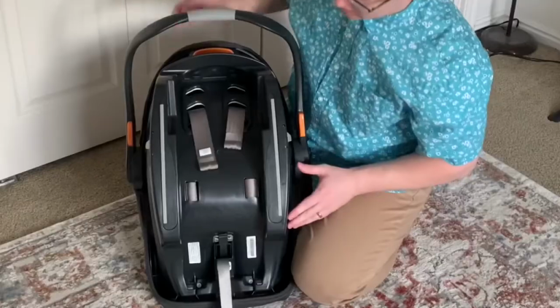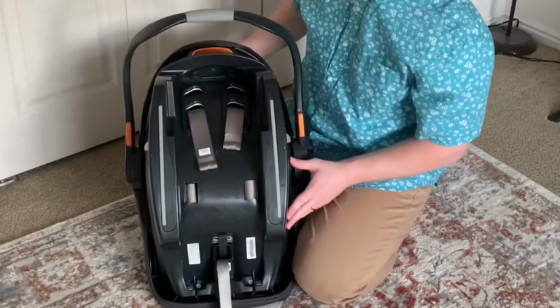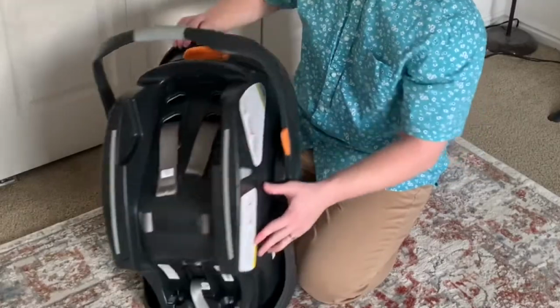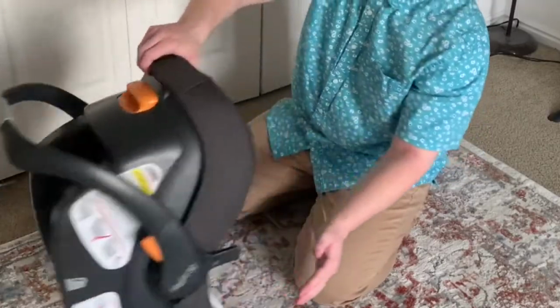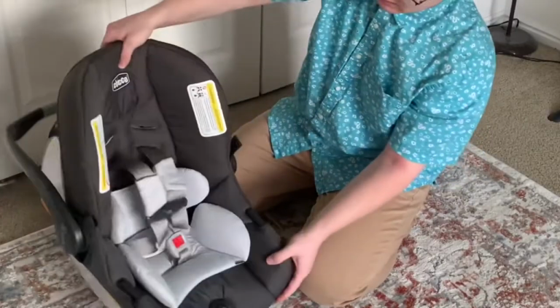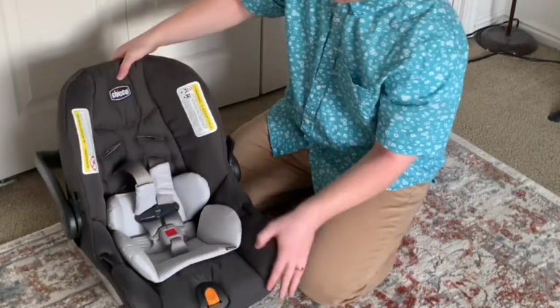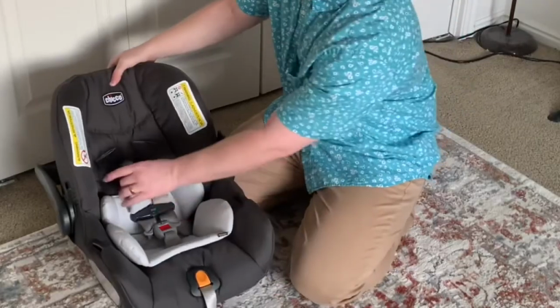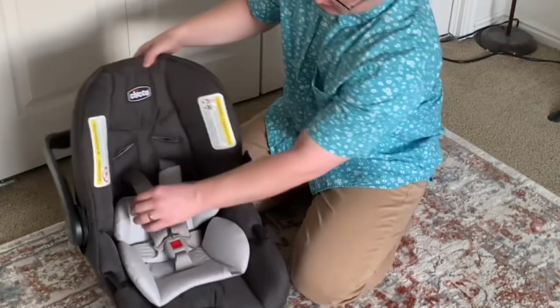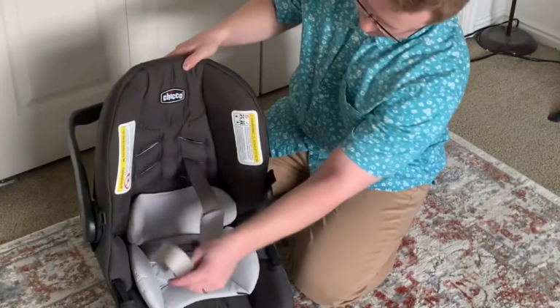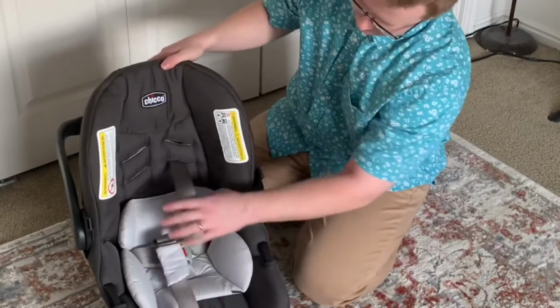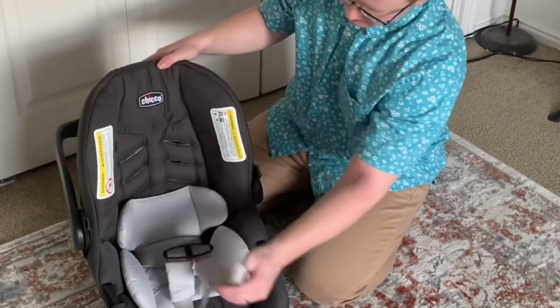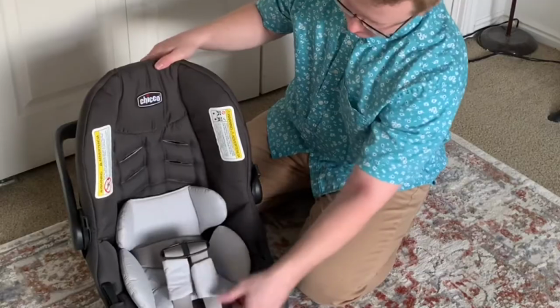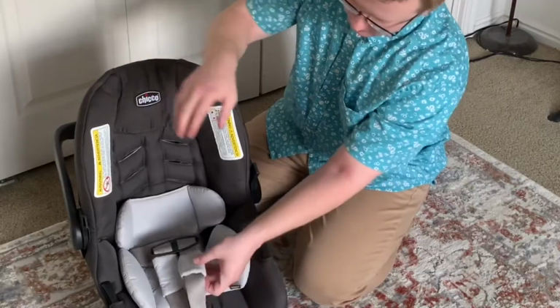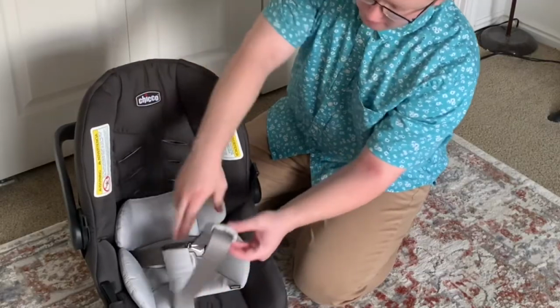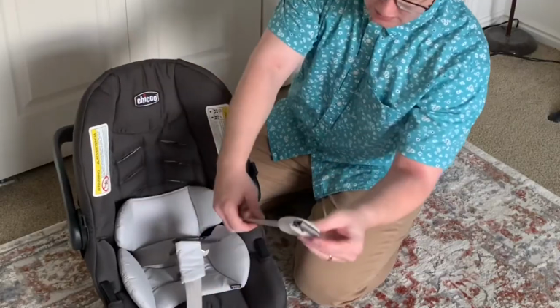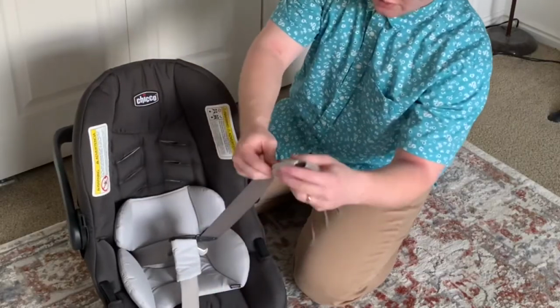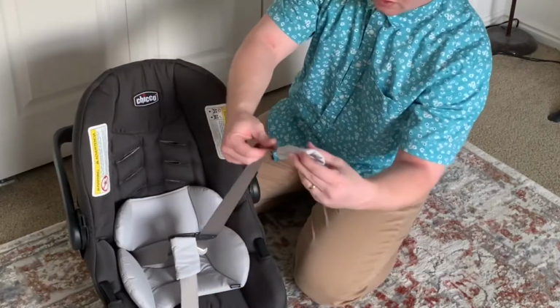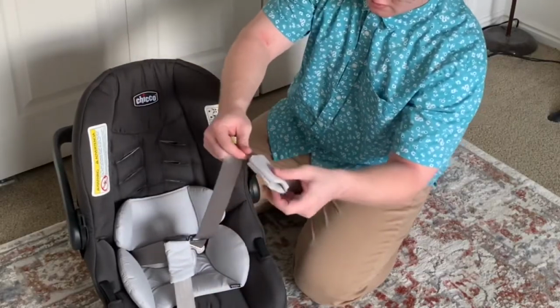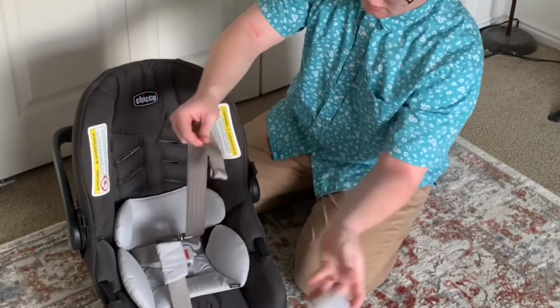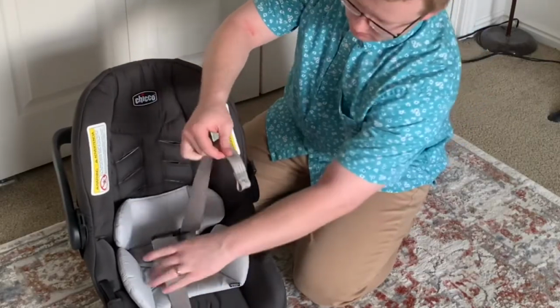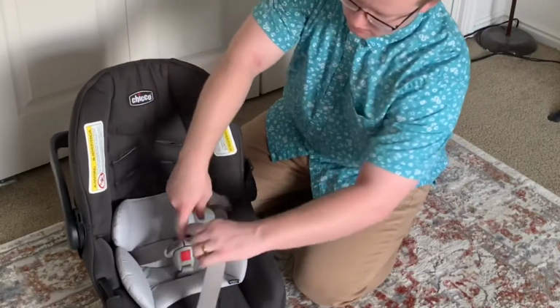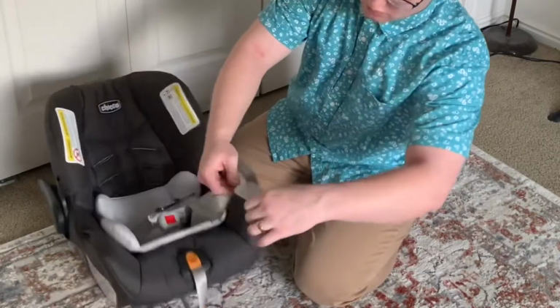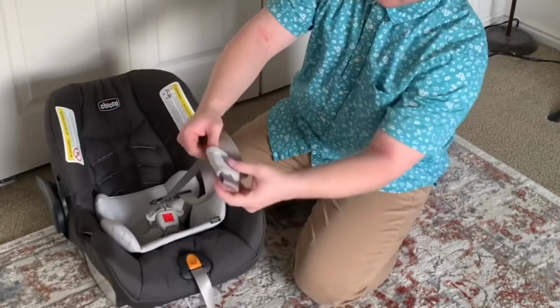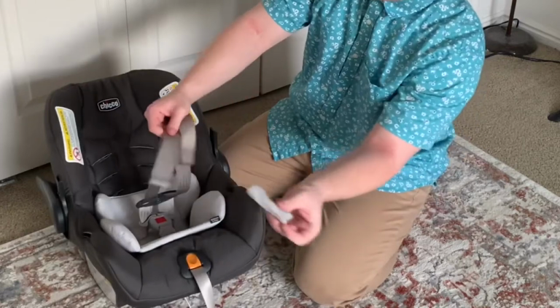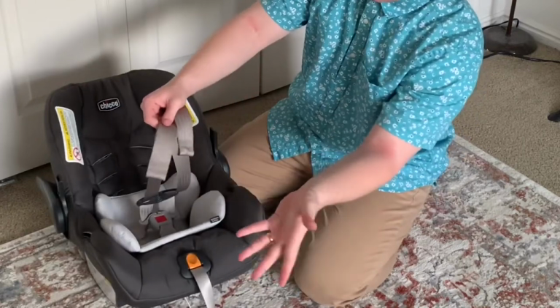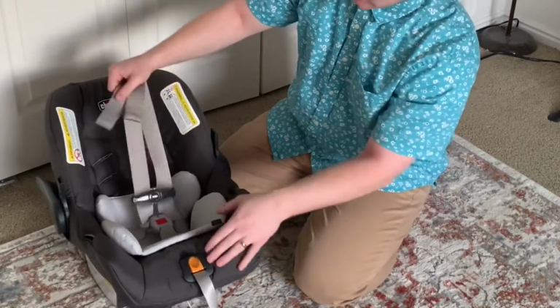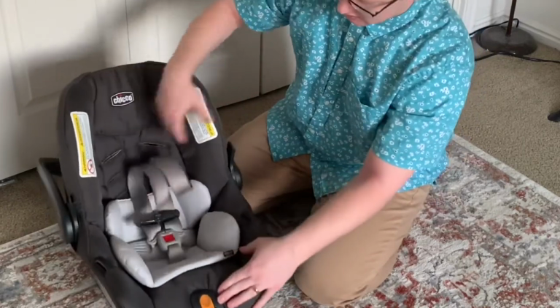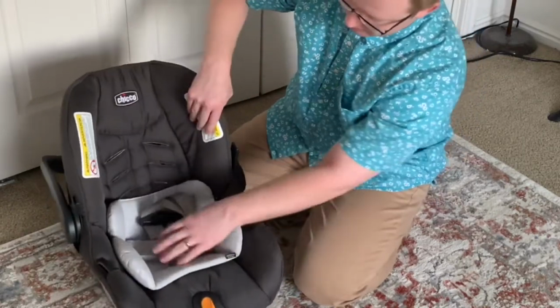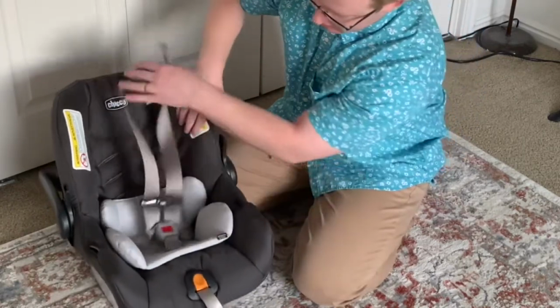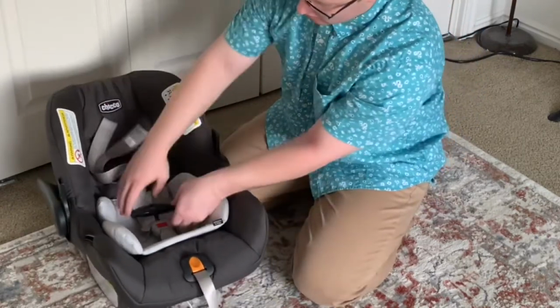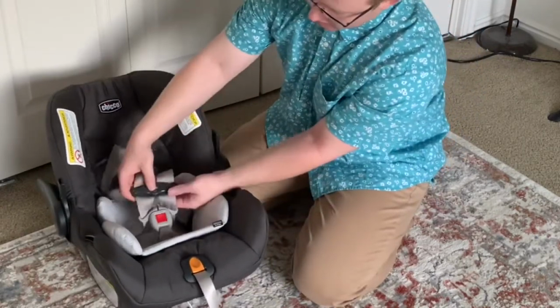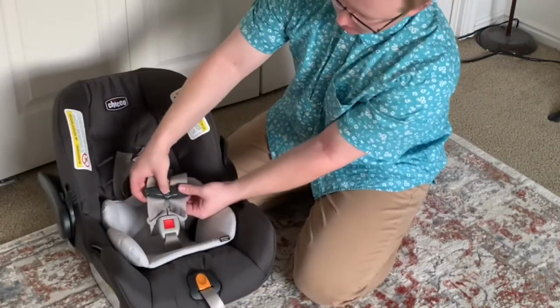They come right out. You can take off these to wash if you want — shoulder pads. We're gonna unbuckle it.